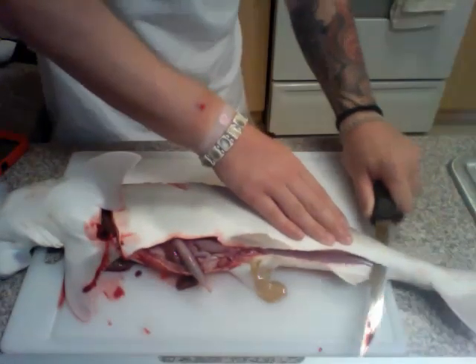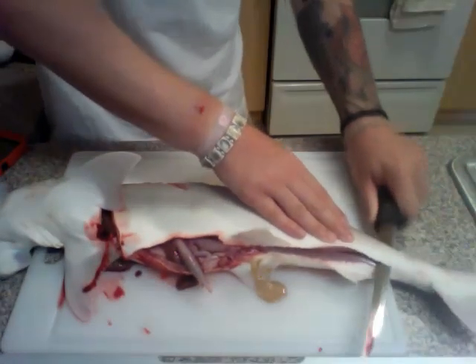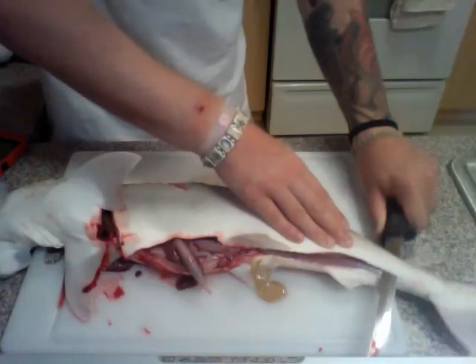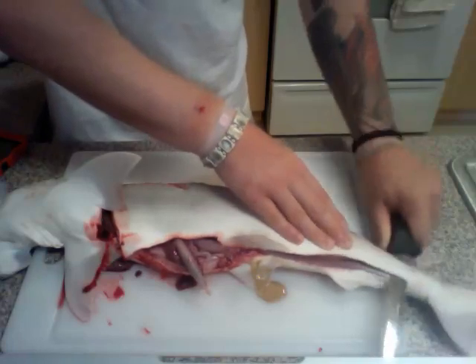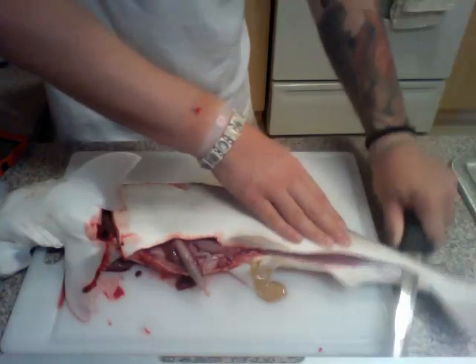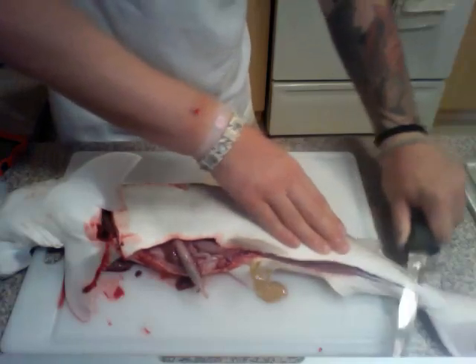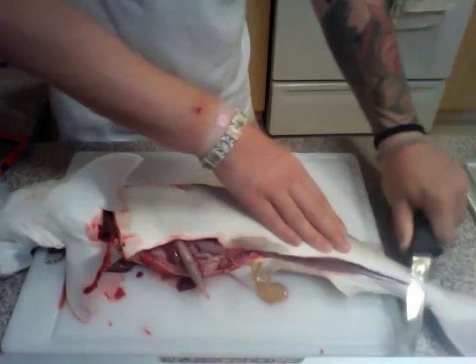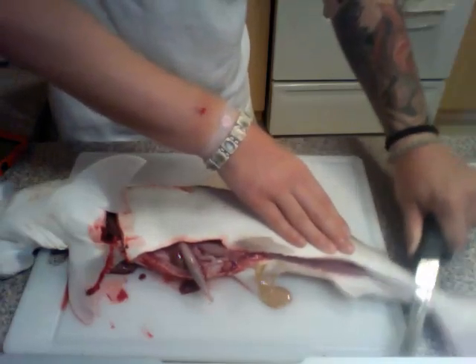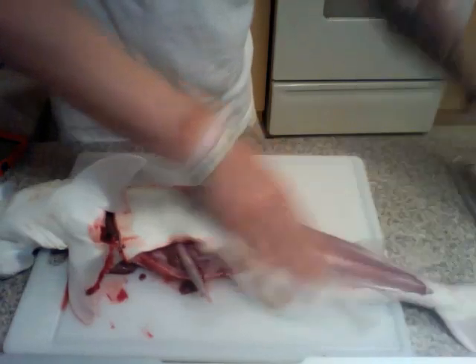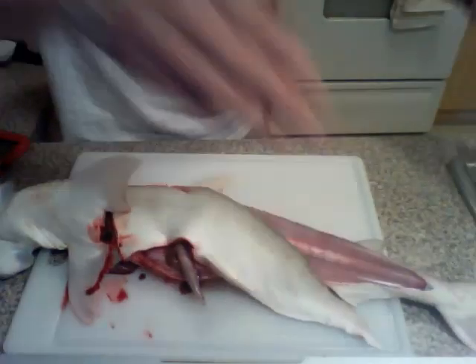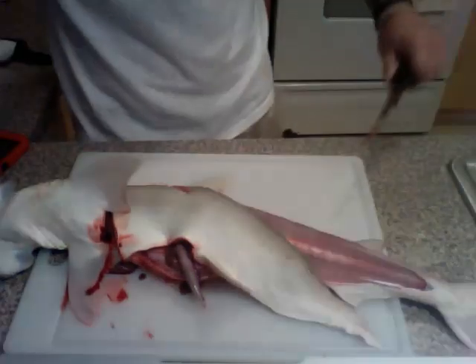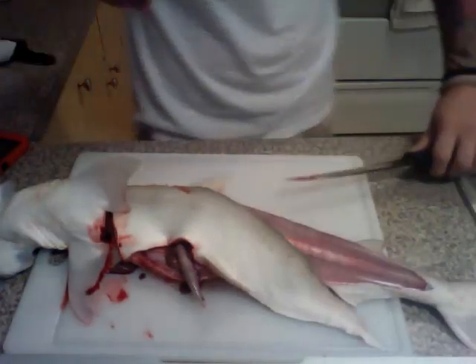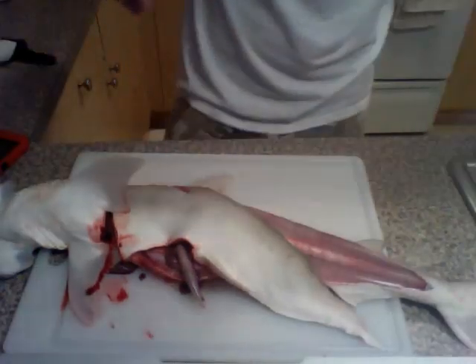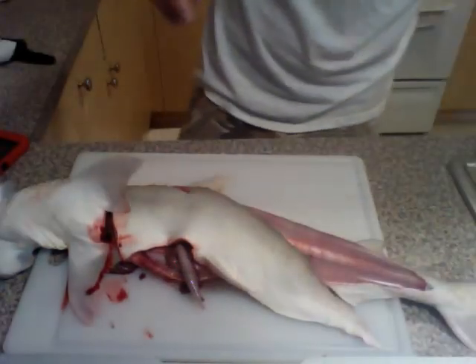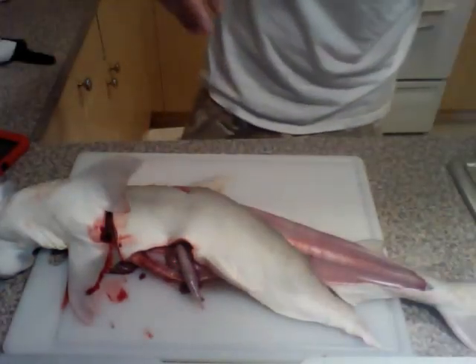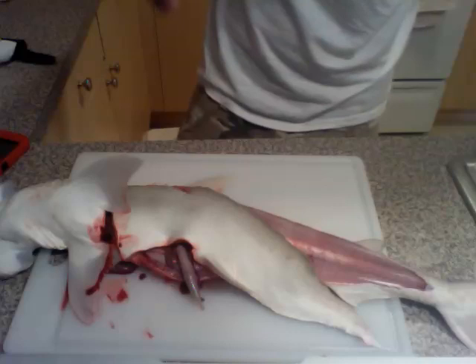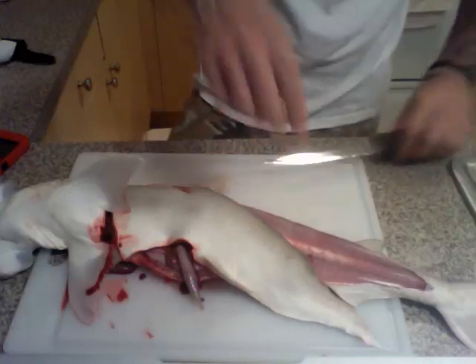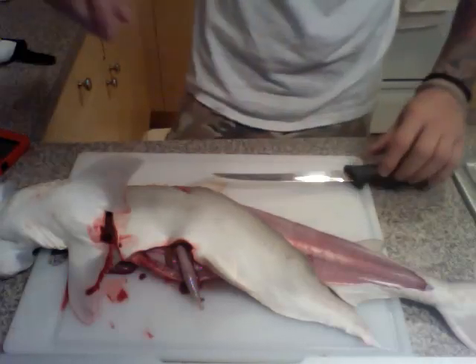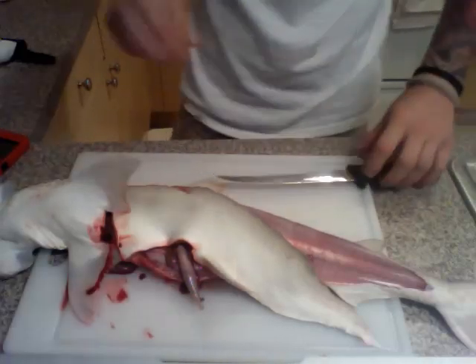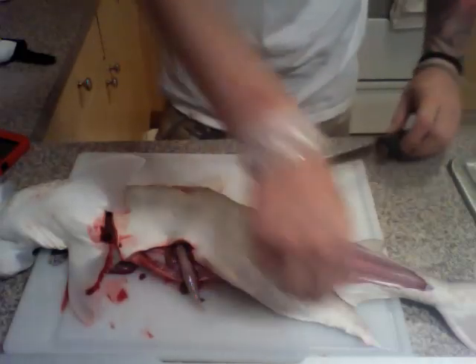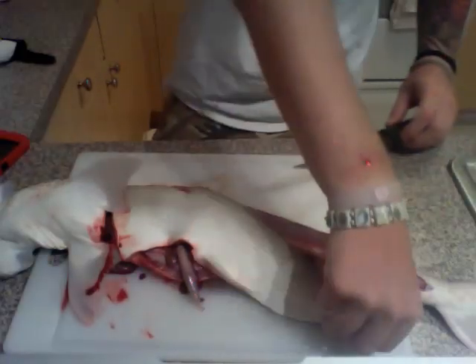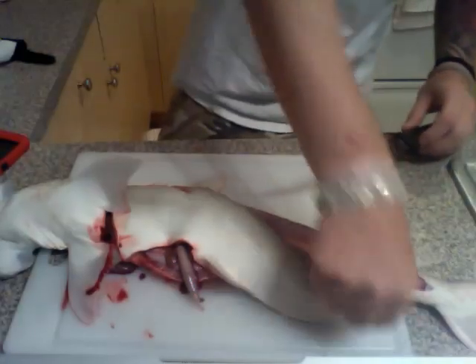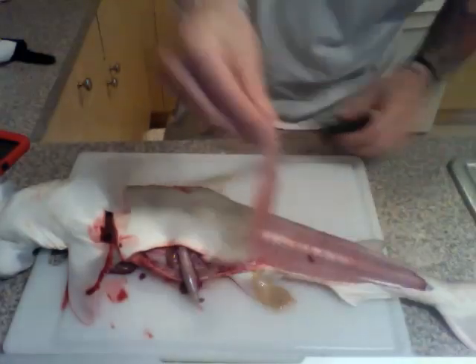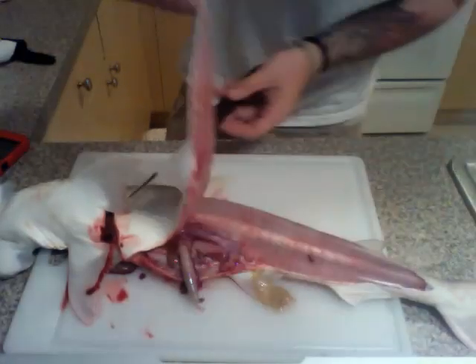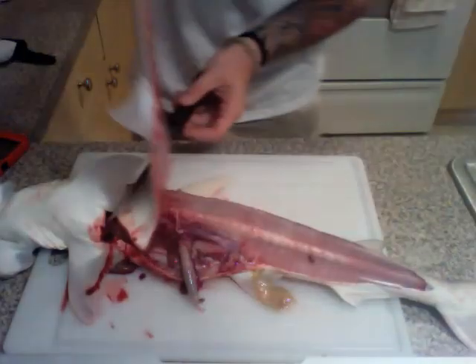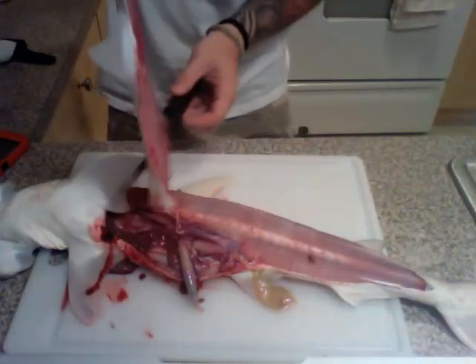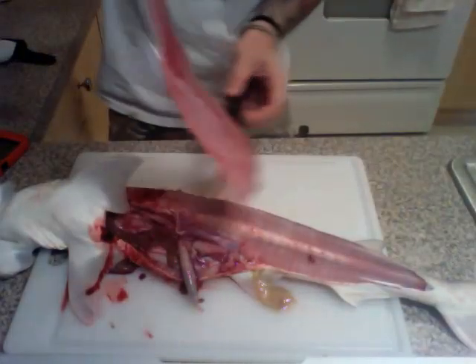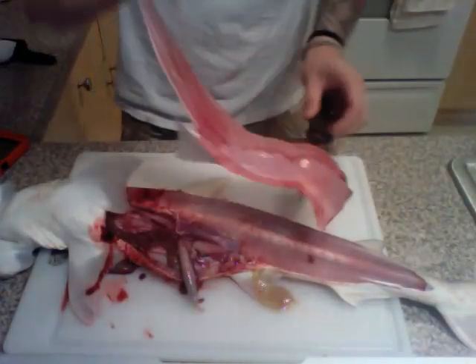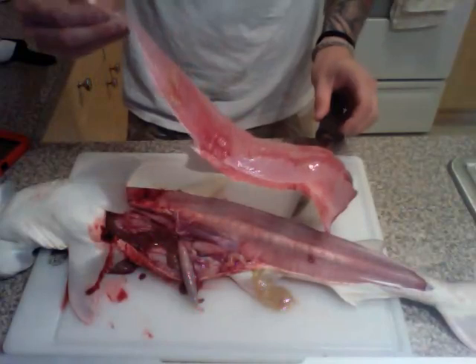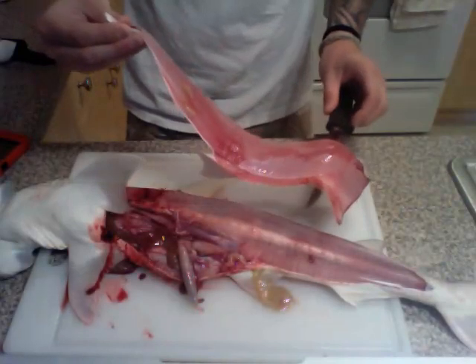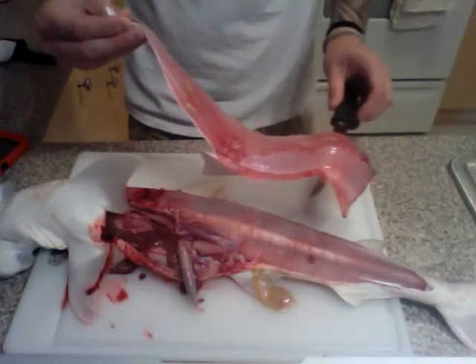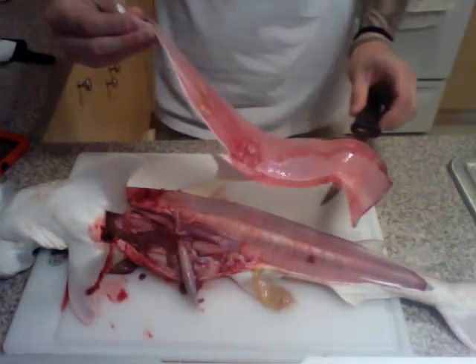We're going to go all the way through to the tail until it breaks off. Clean the knife off. I messed up a little bit in the beginning, but you got one nice shark fillet.